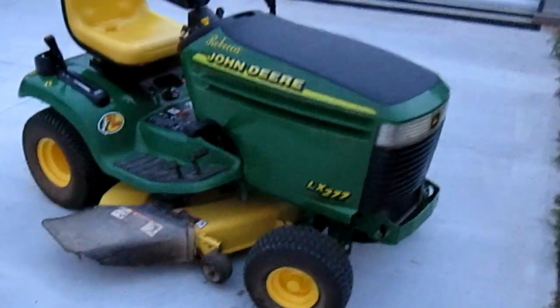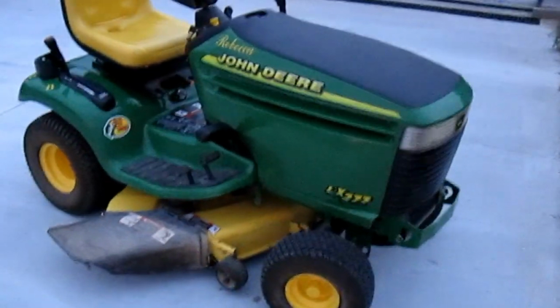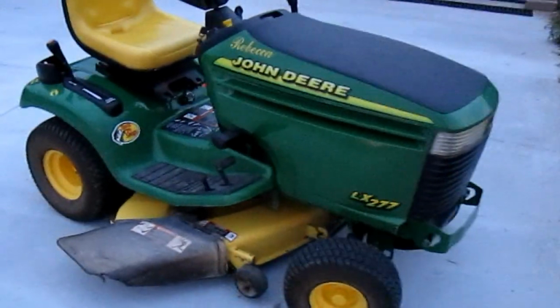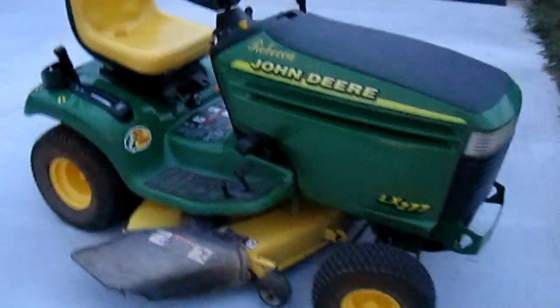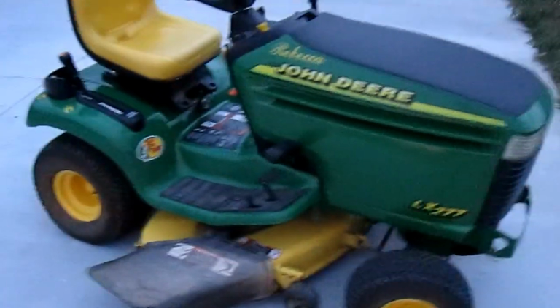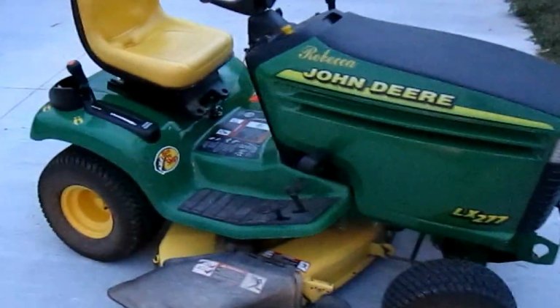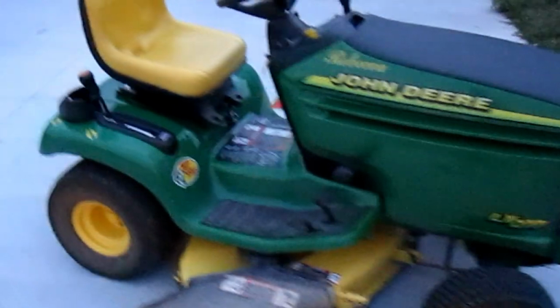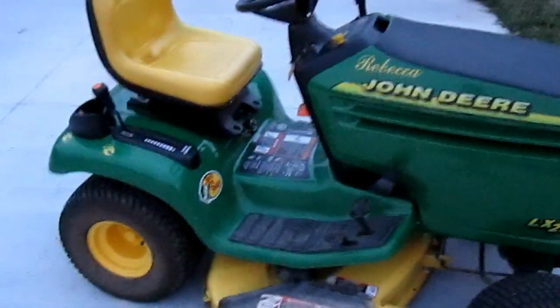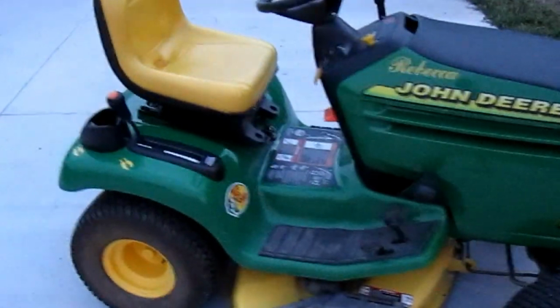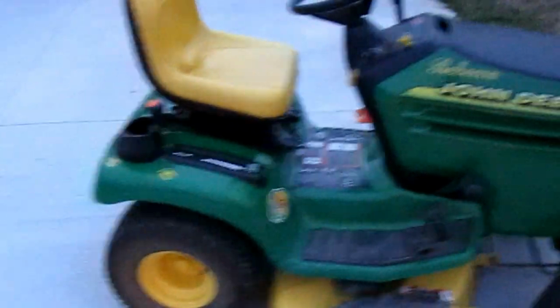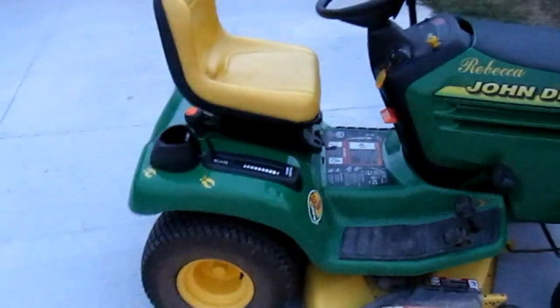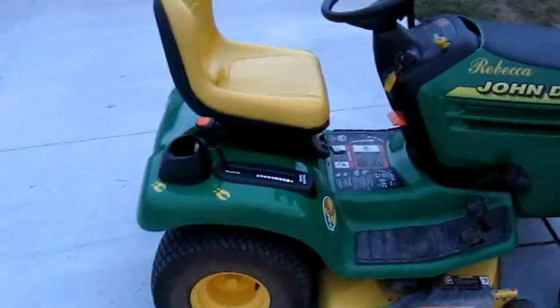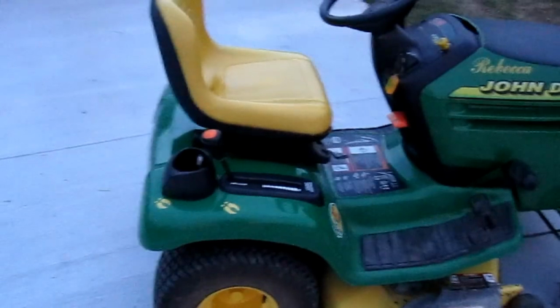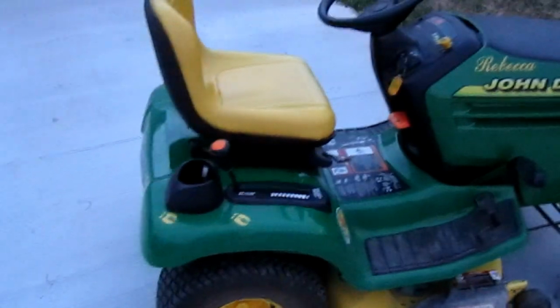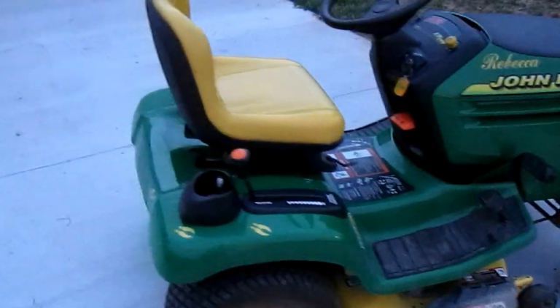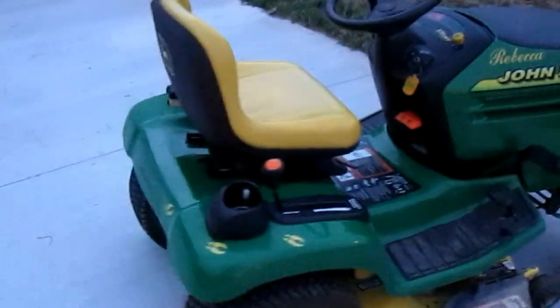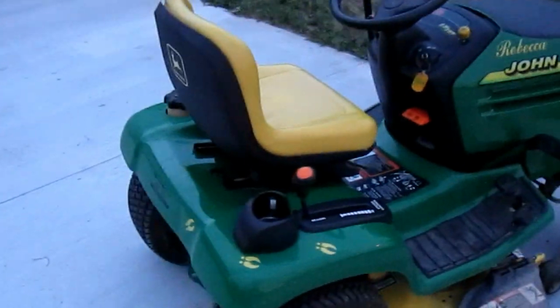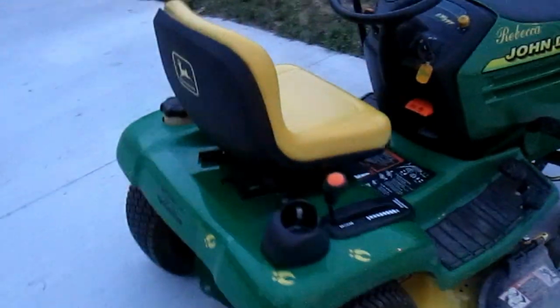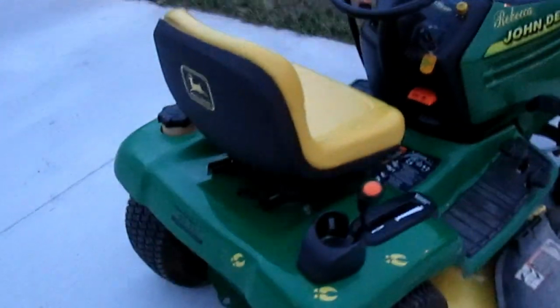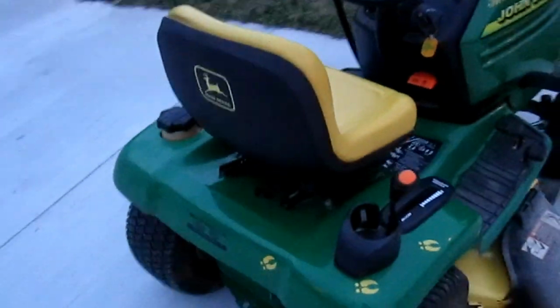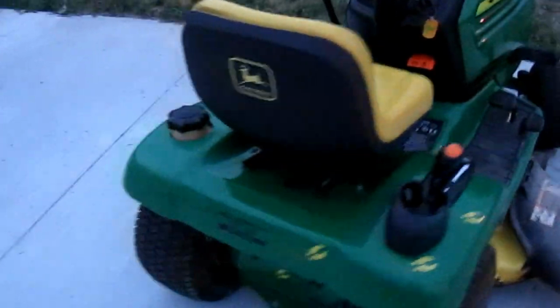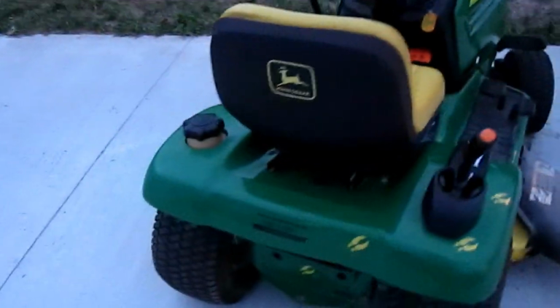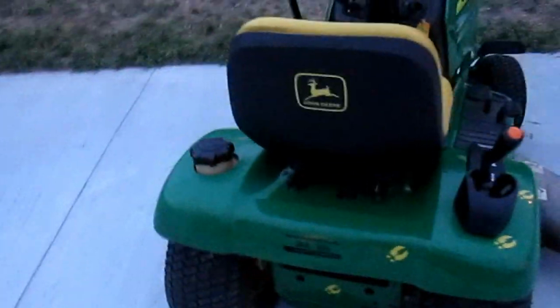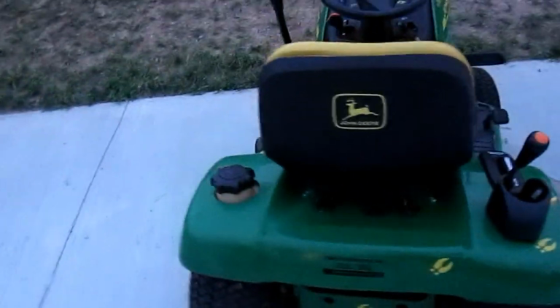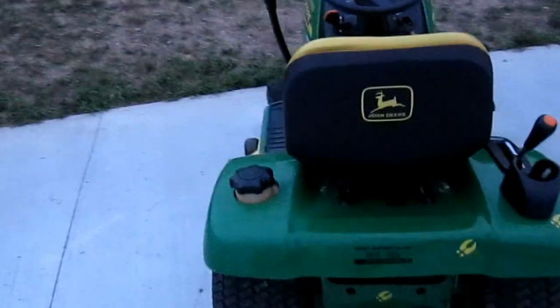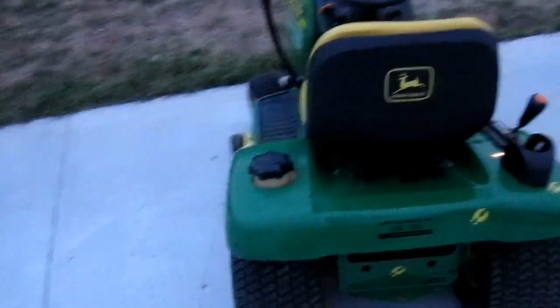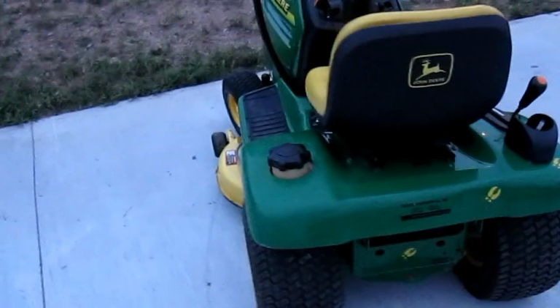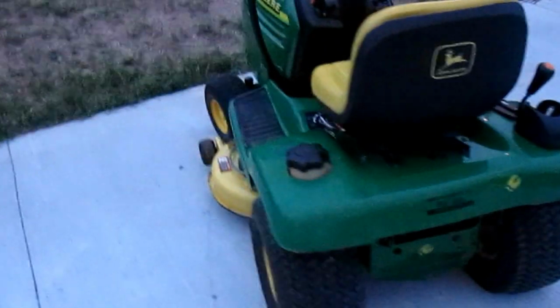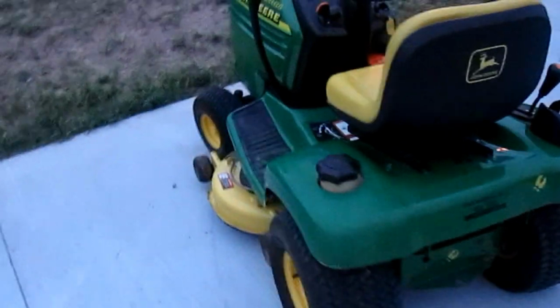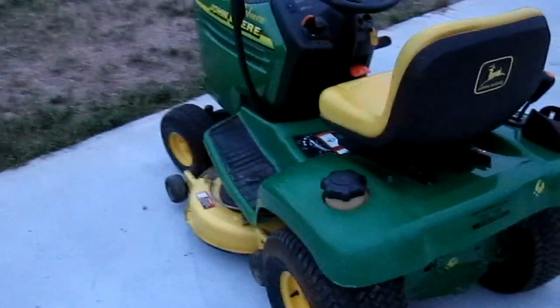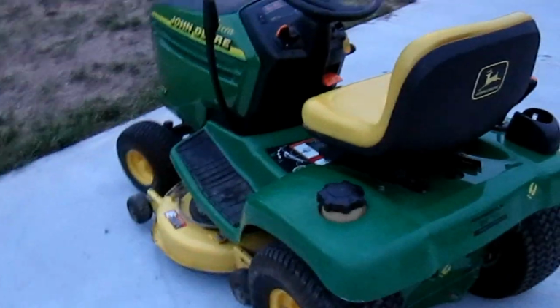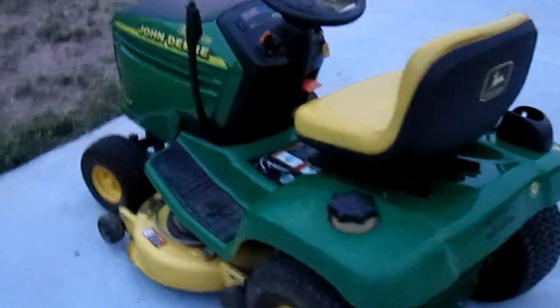Howdy everybody. So I'm sure you're probably wondering why this video is titled Rhino-lined Lawnmower. Rhino-lining is for truck beds, right? Well, it's not only for truck beds.